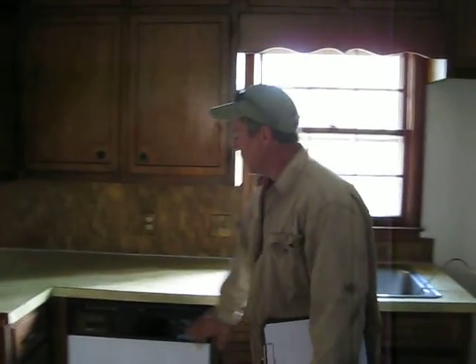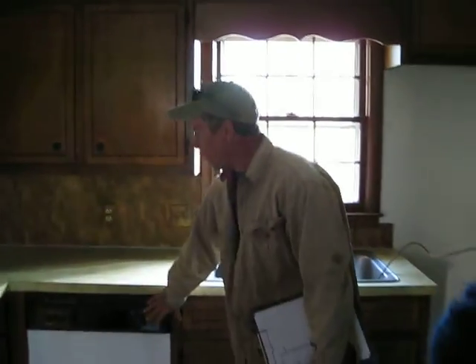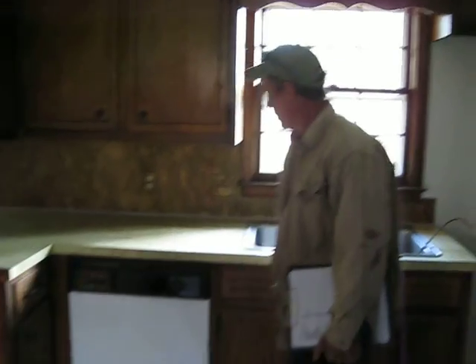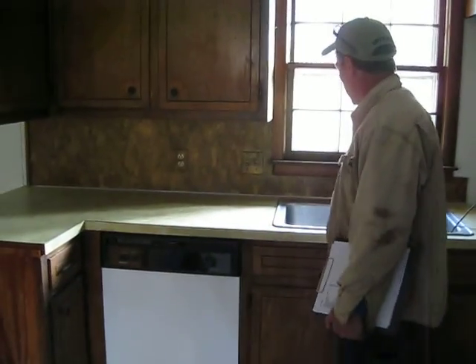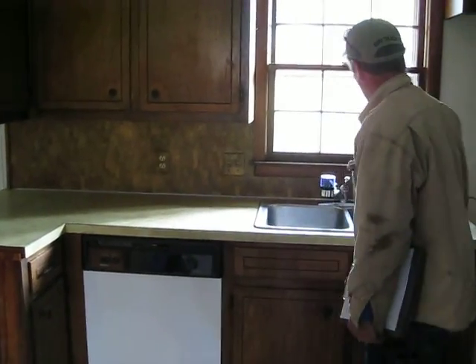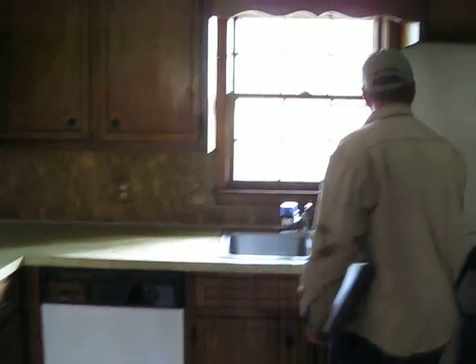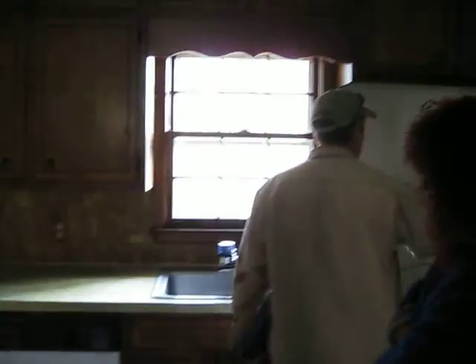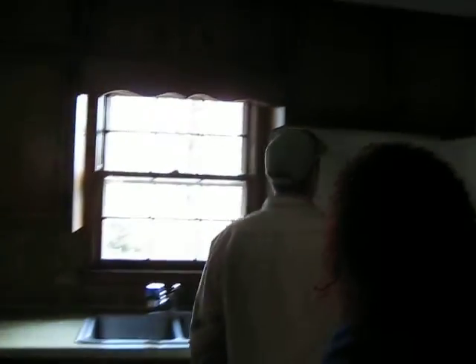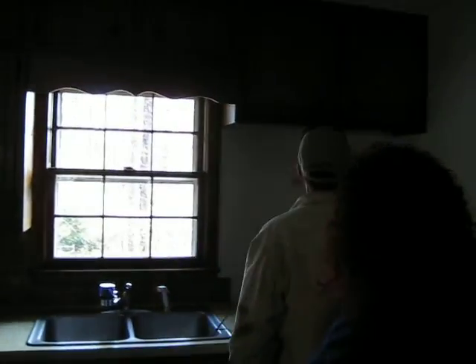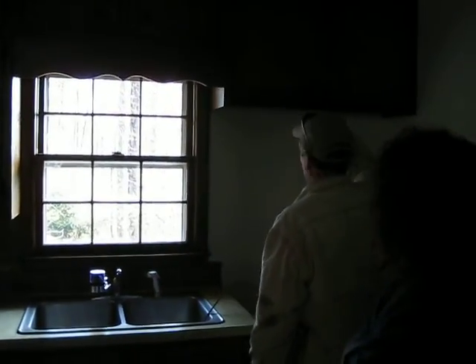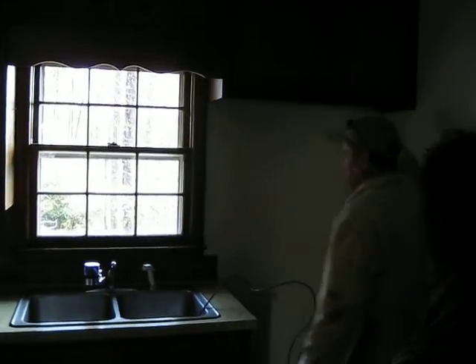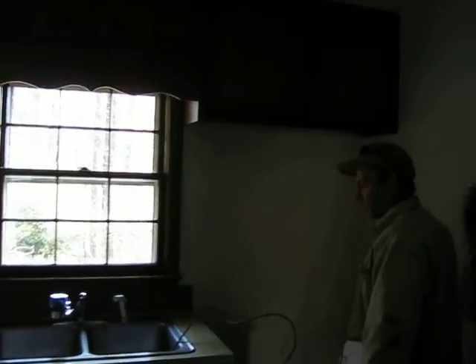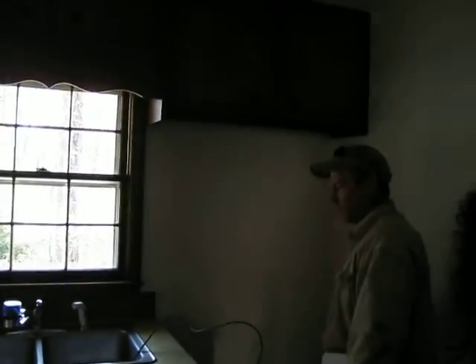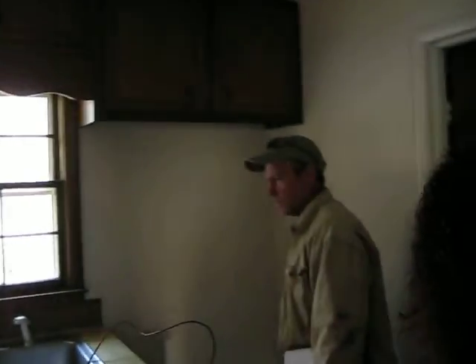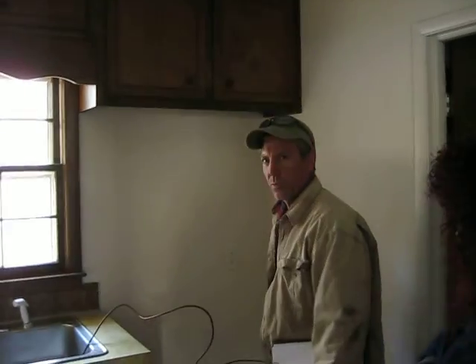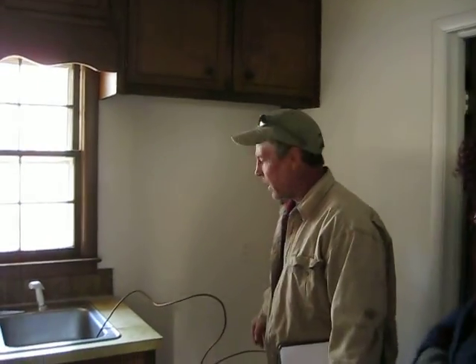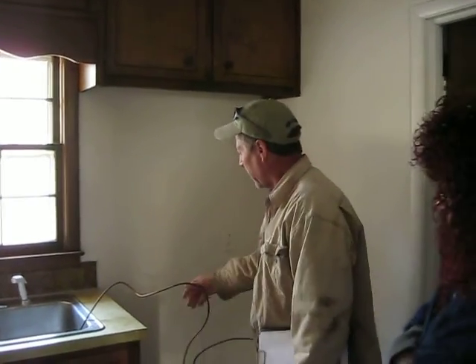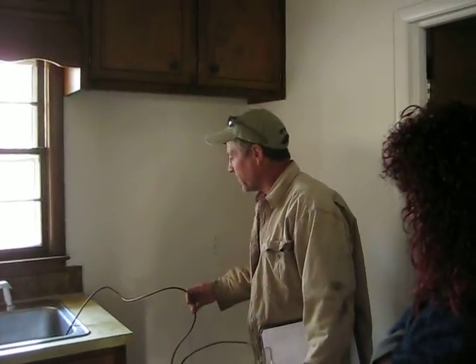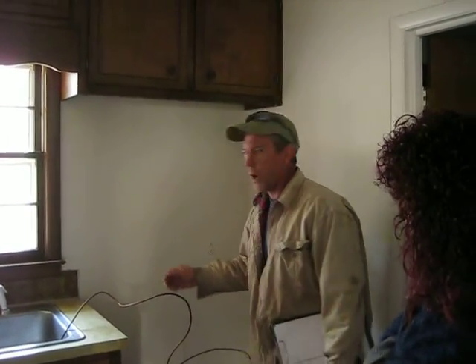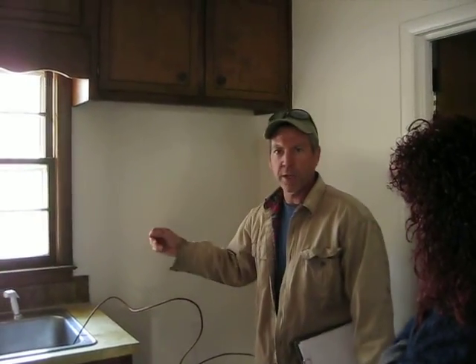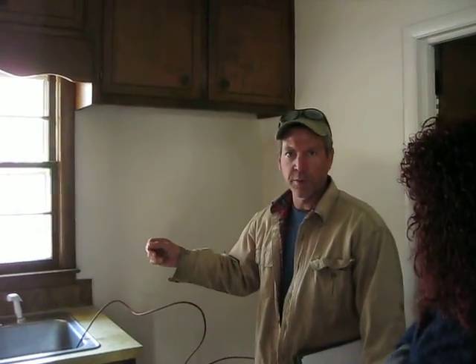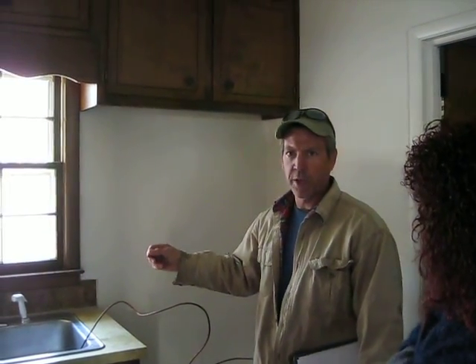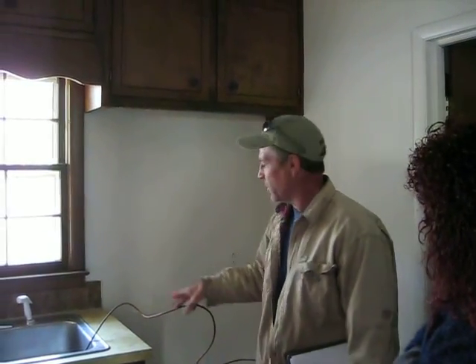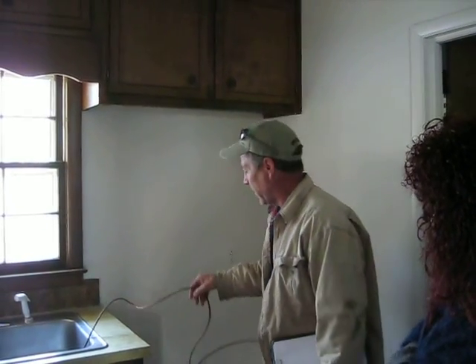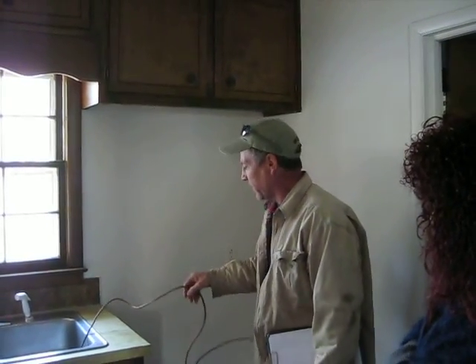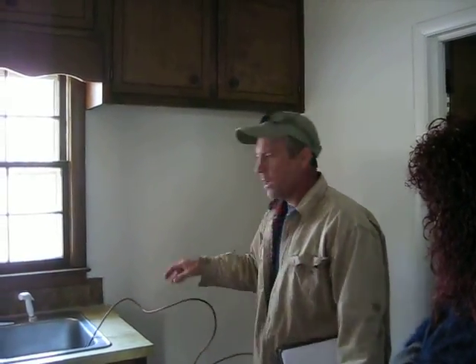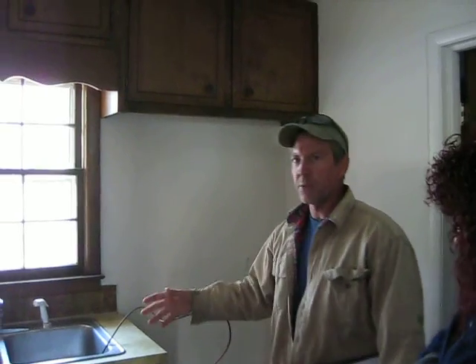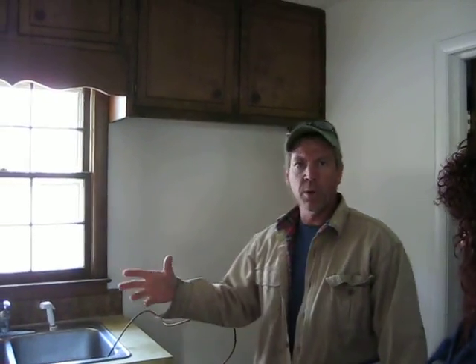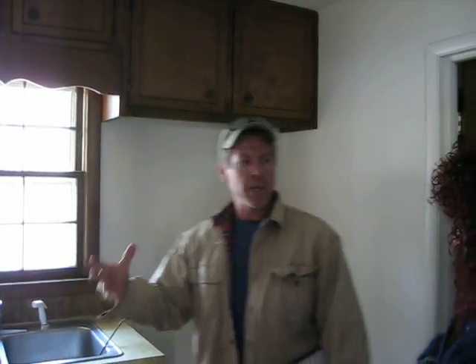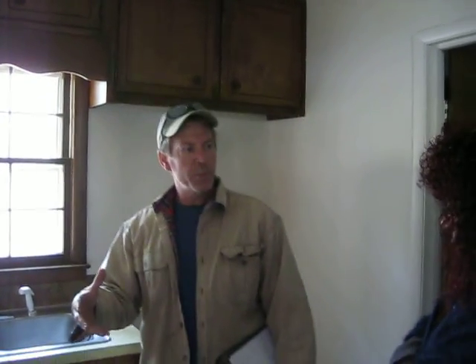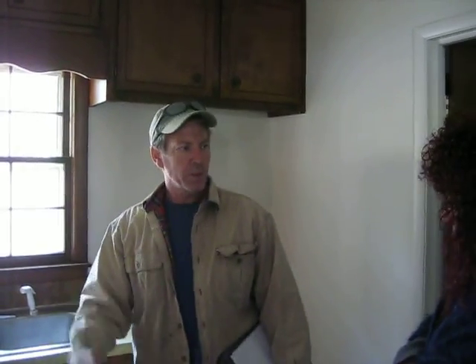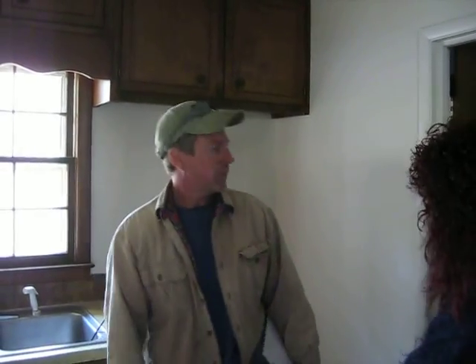New dishwasher. A new refrigerator will go right here. This line is for water going into the refrigerator — it makes ice cubes.